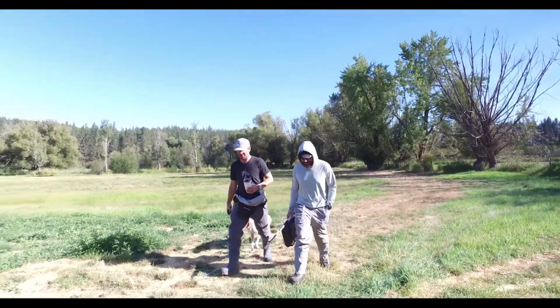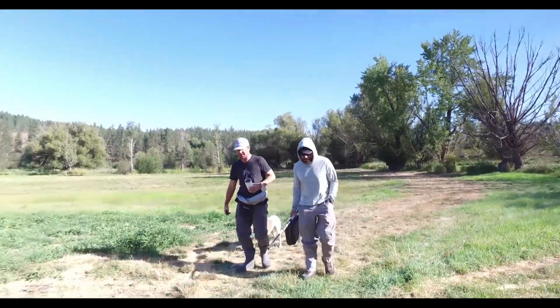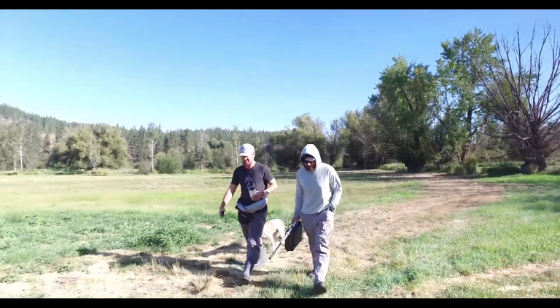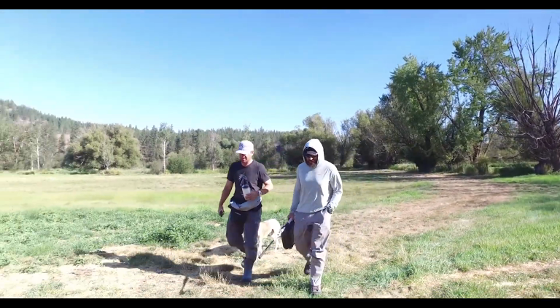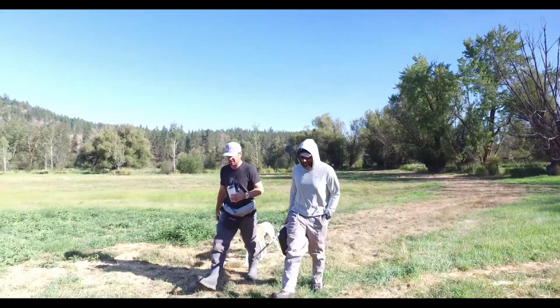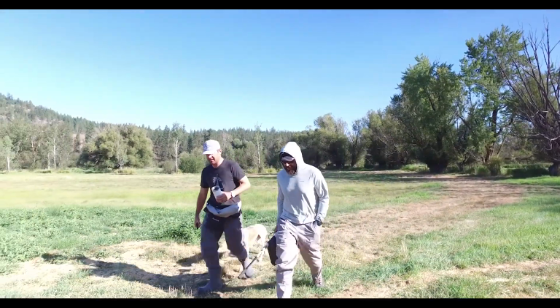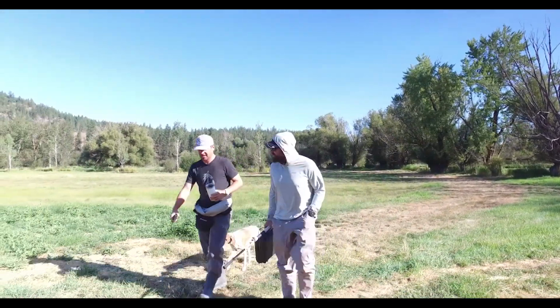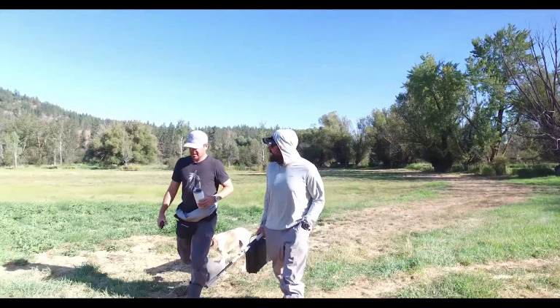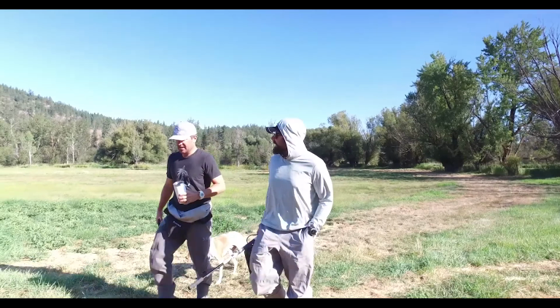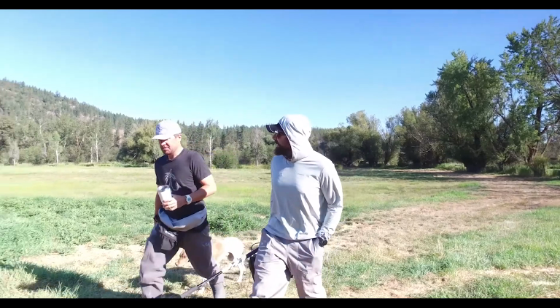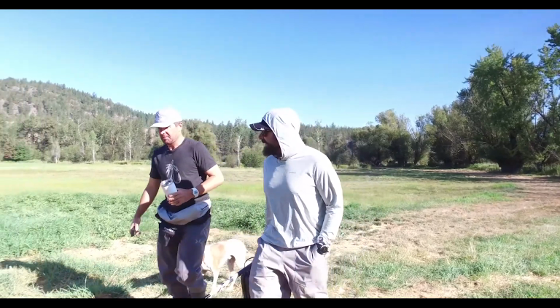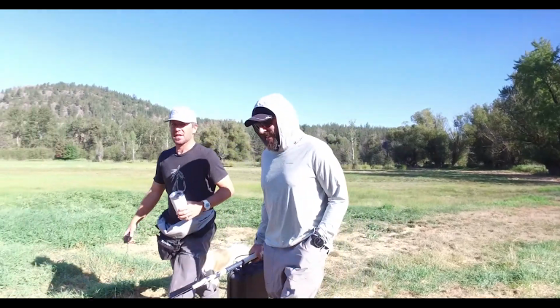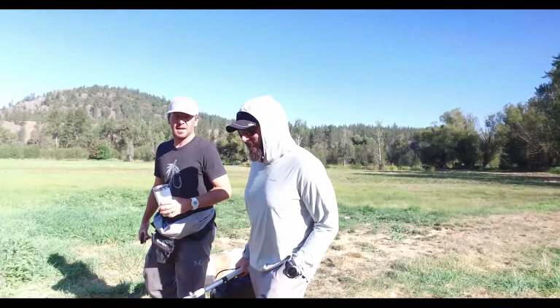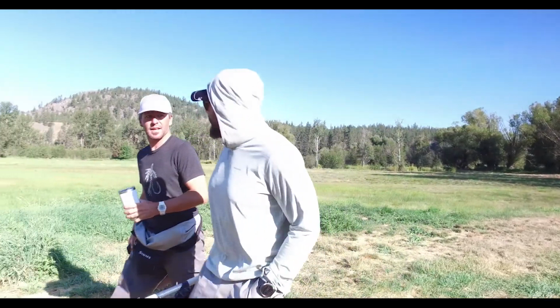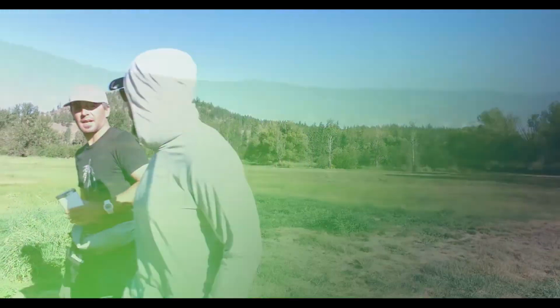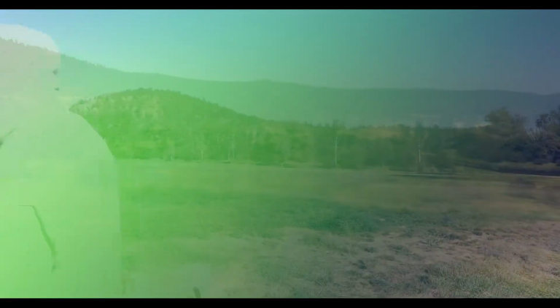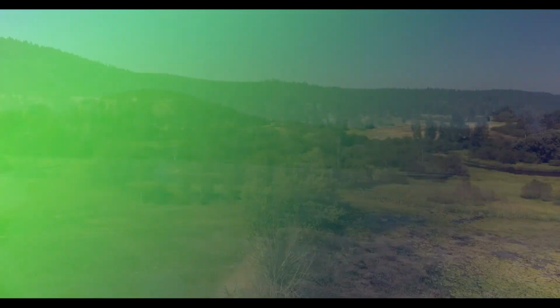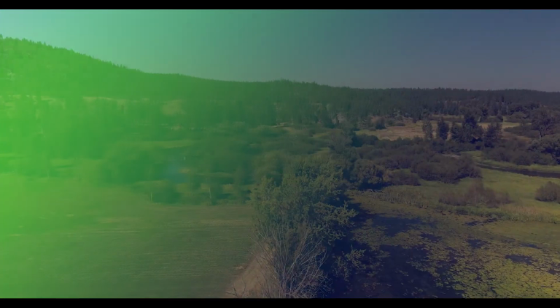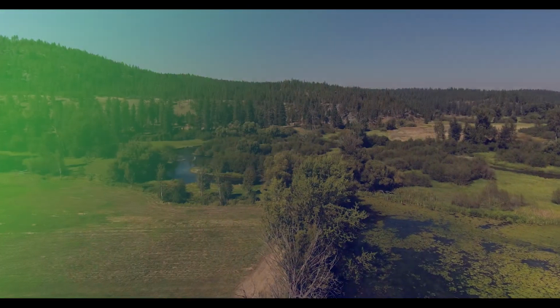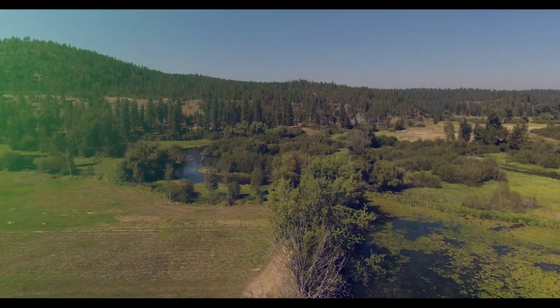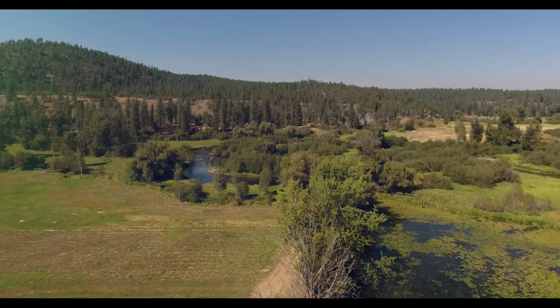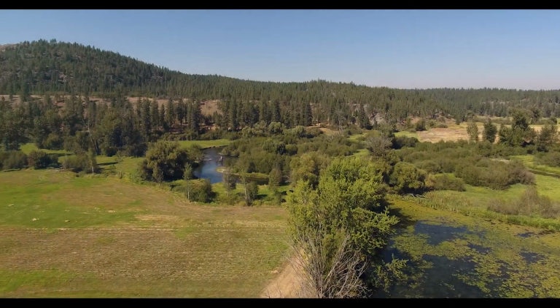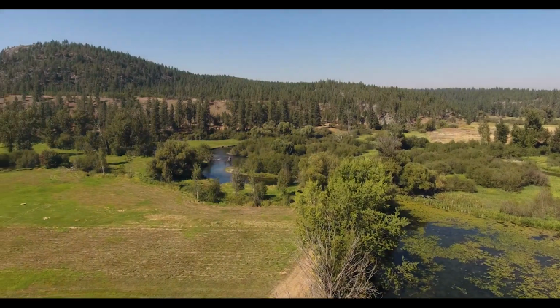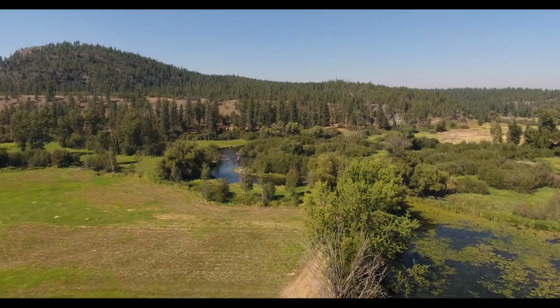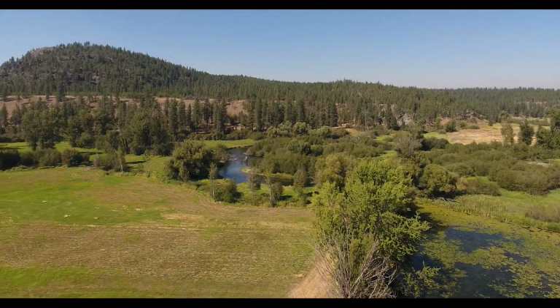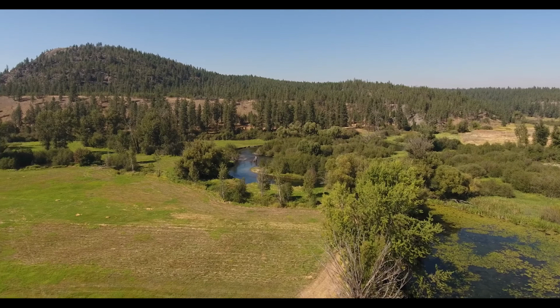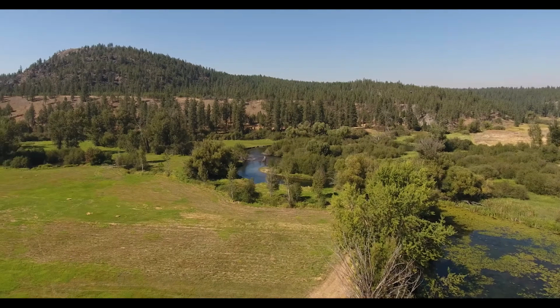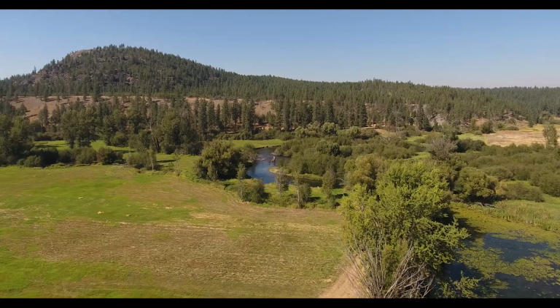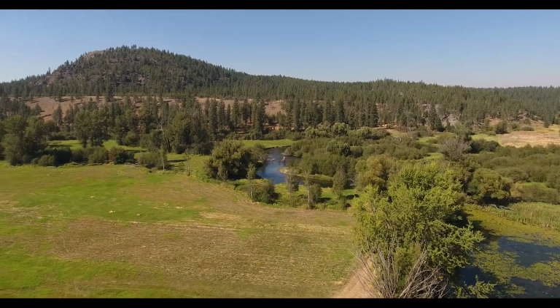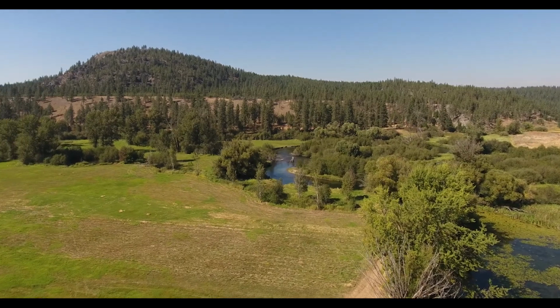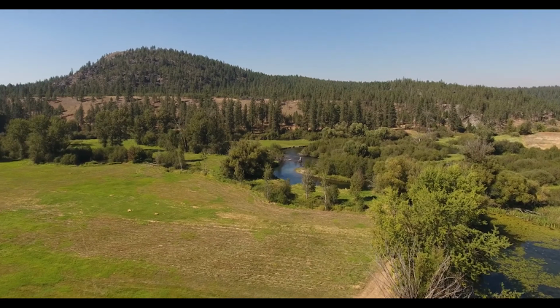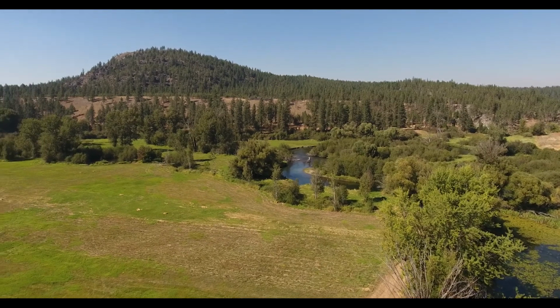My name is Mike Ward. This is my property. I'm really interested in restoring and reconnecting this property to the Little Spokane River.